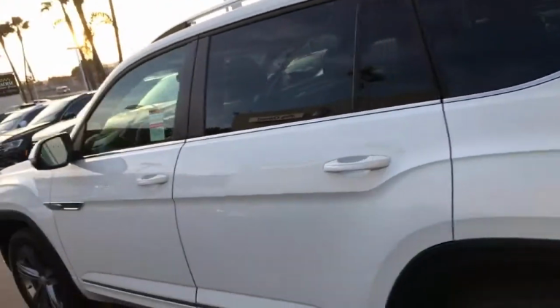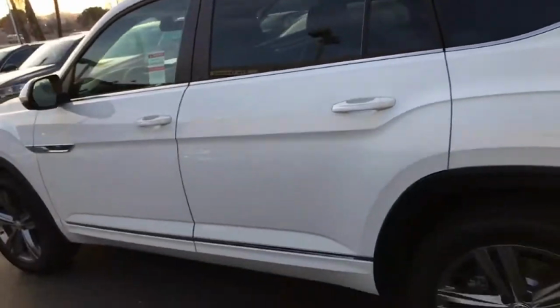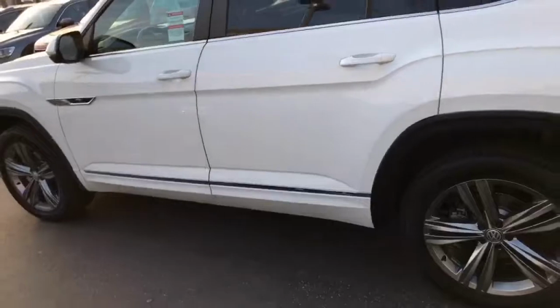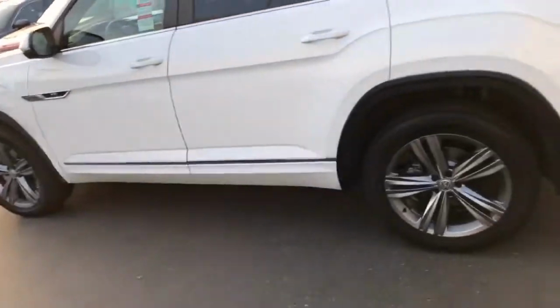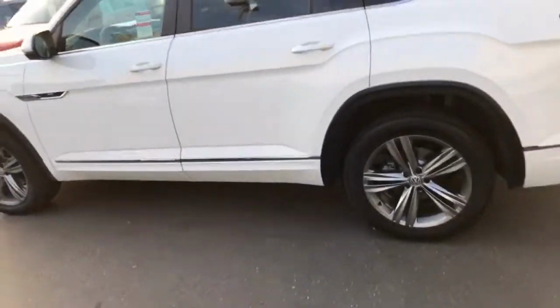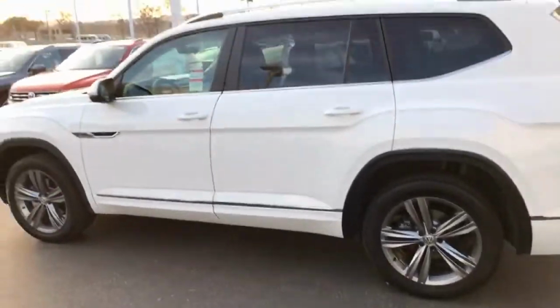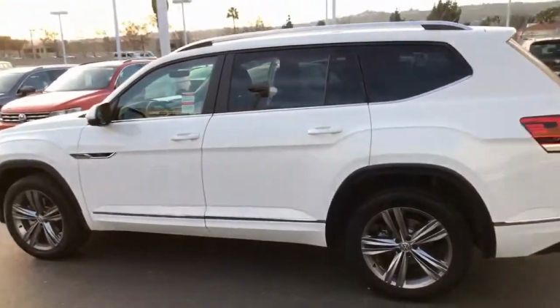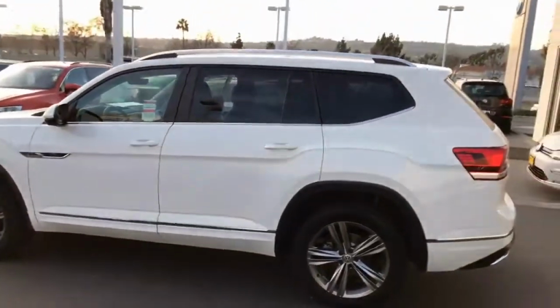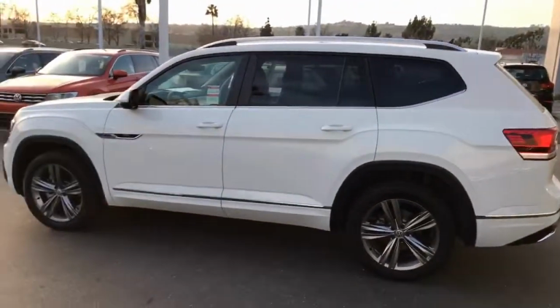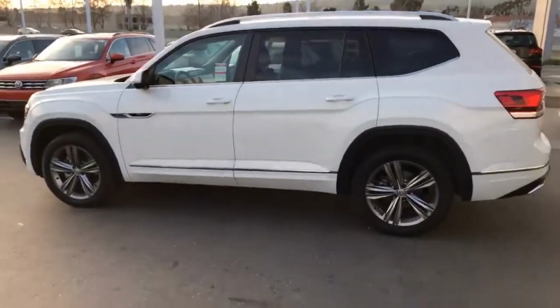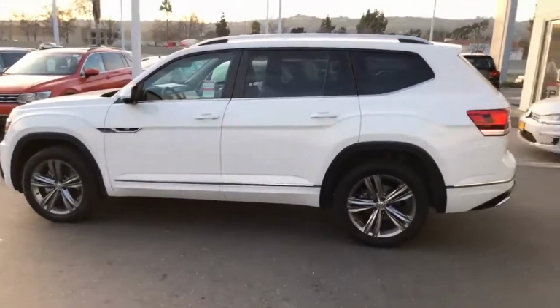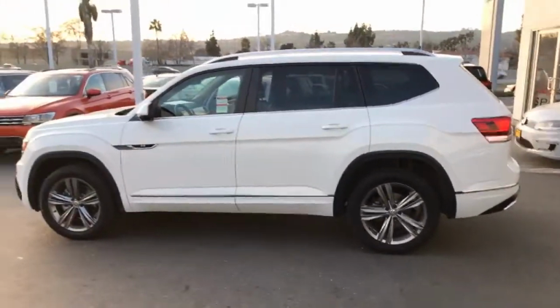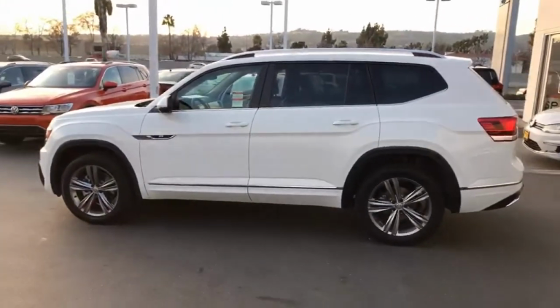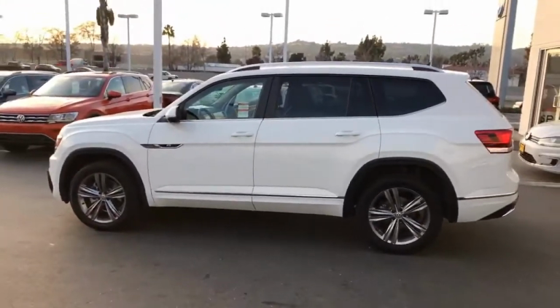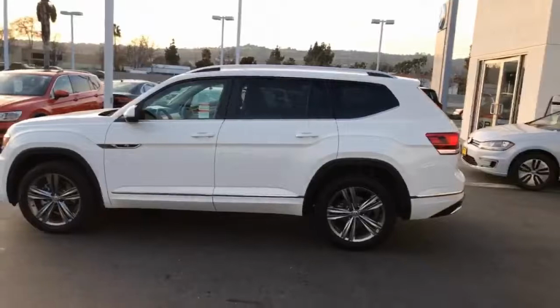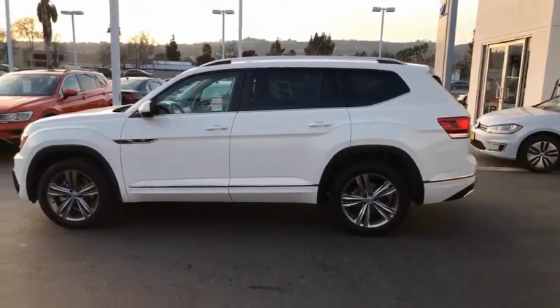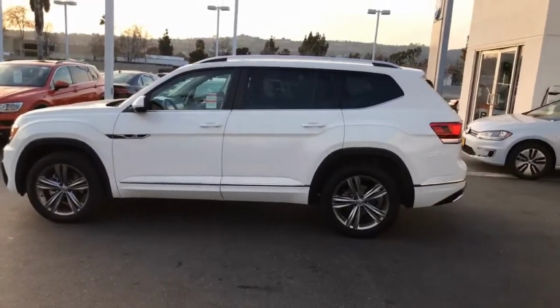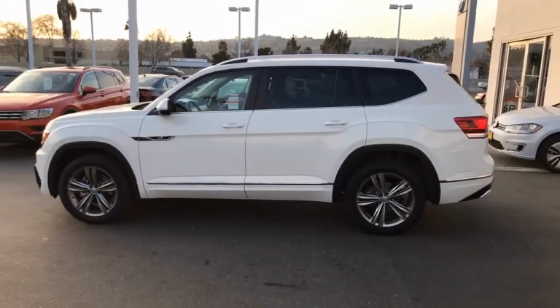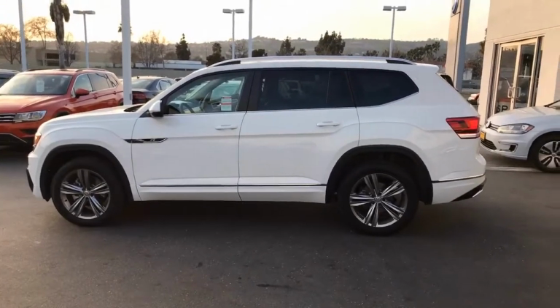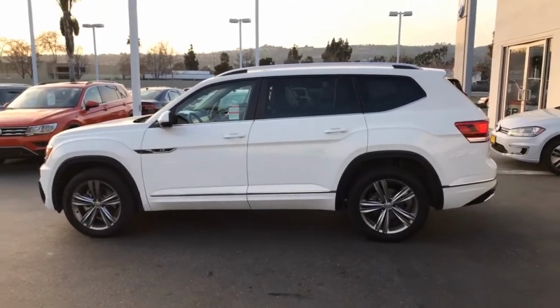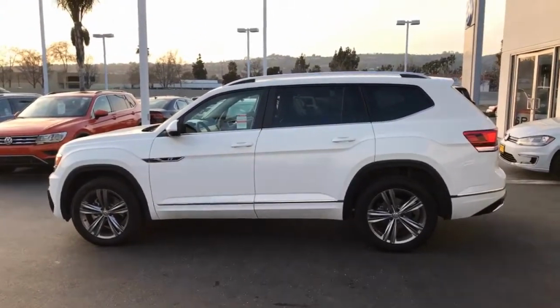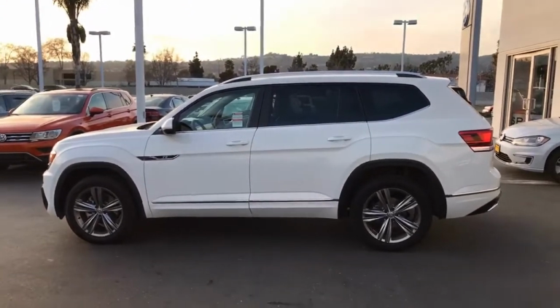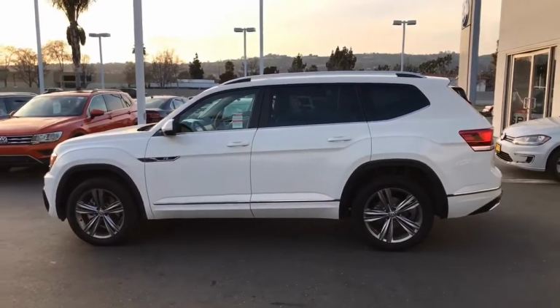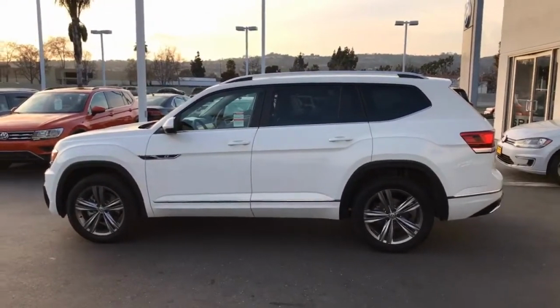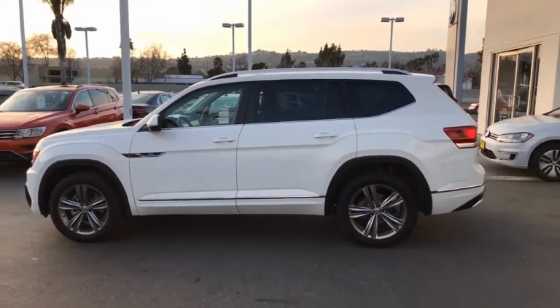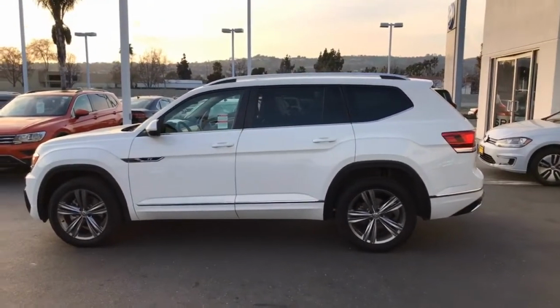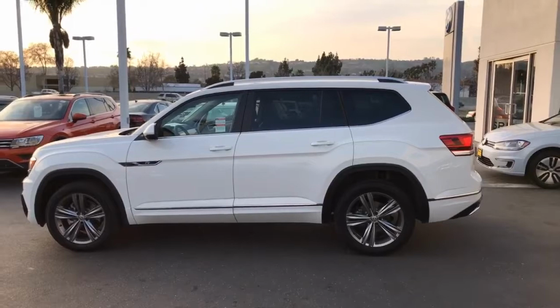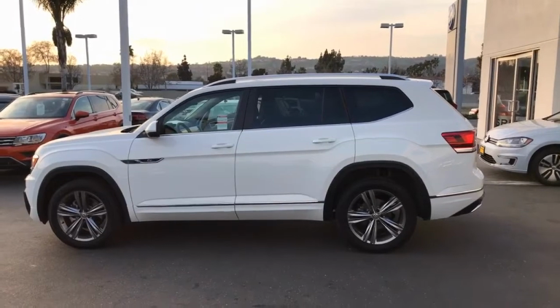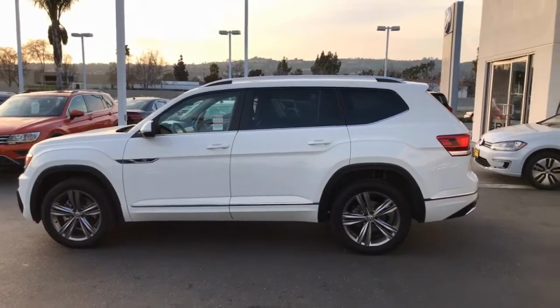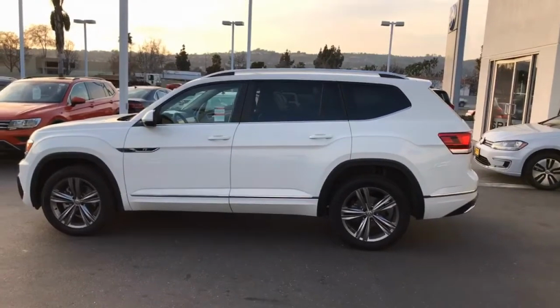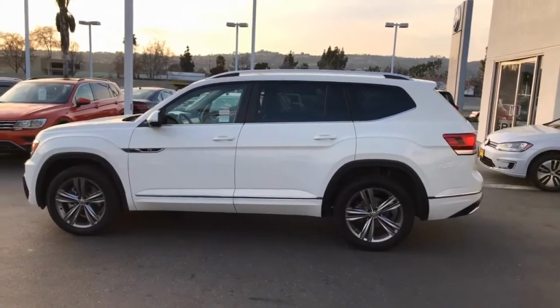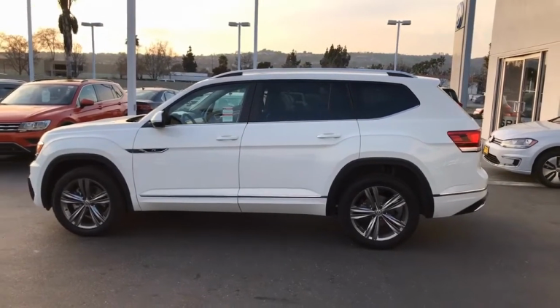It's going to have proximity key entry. It's a beautiful car. And here at Capo VW, we never upcharge on any of the premium lines or the specialty lines. As I said, this is an R-Line, which is one of the specialty lines within the Atlas.